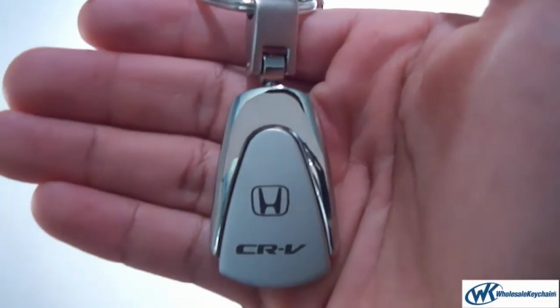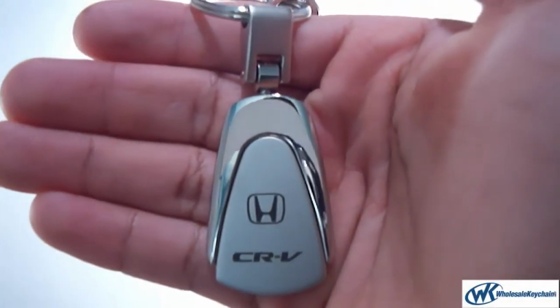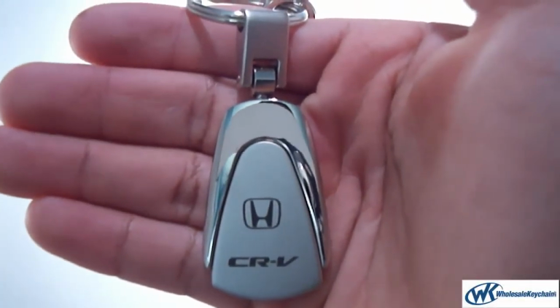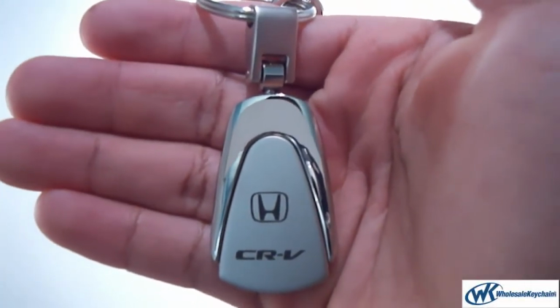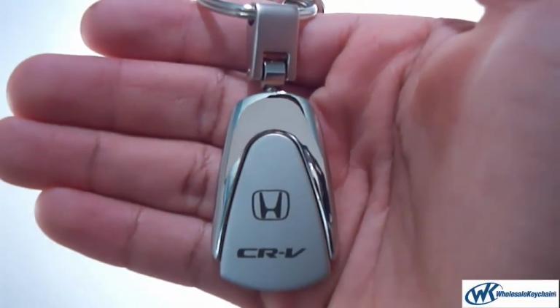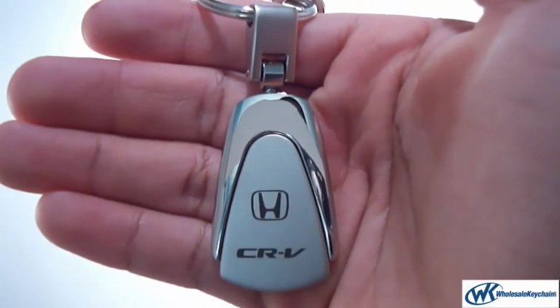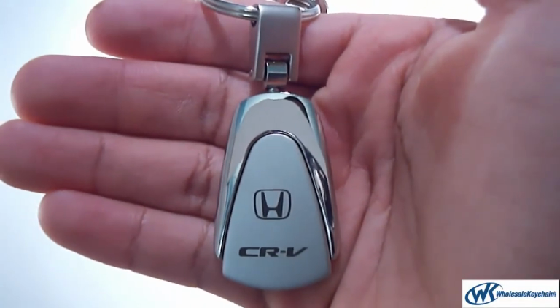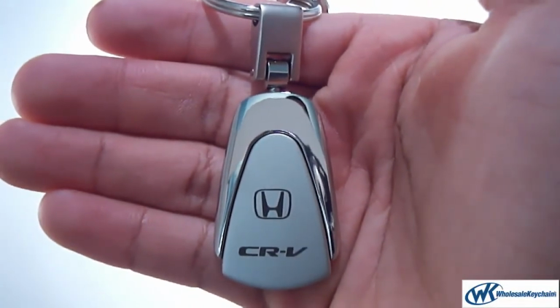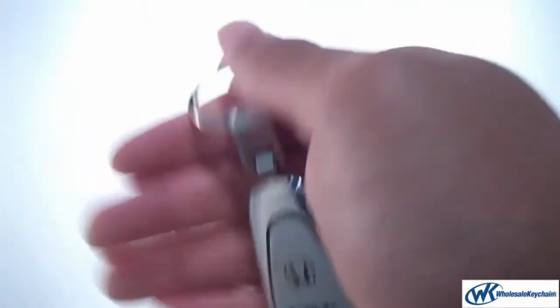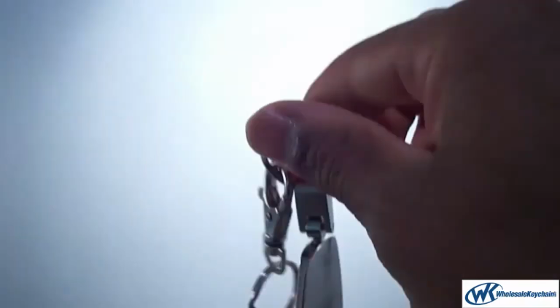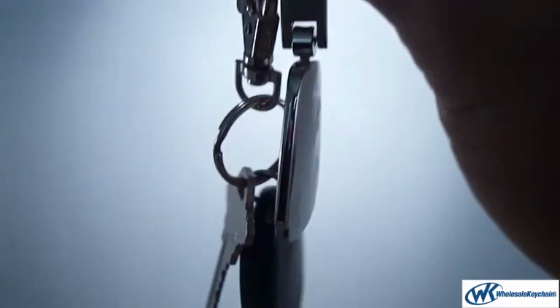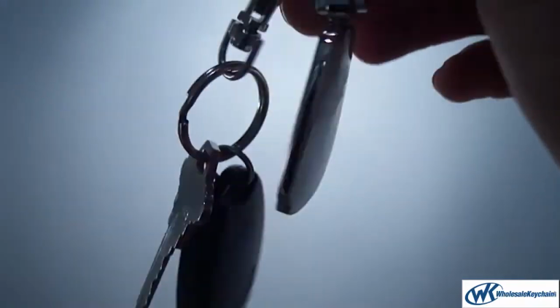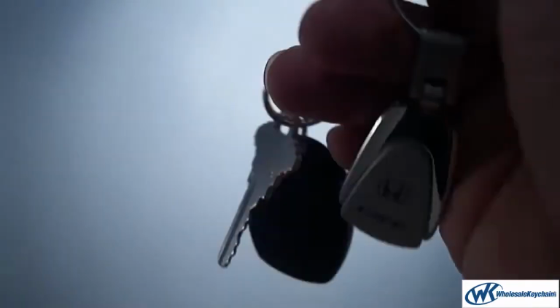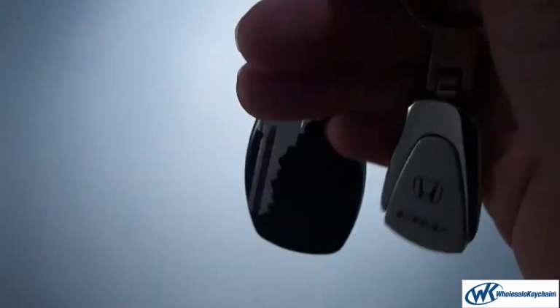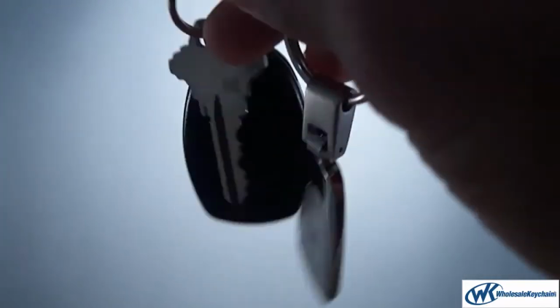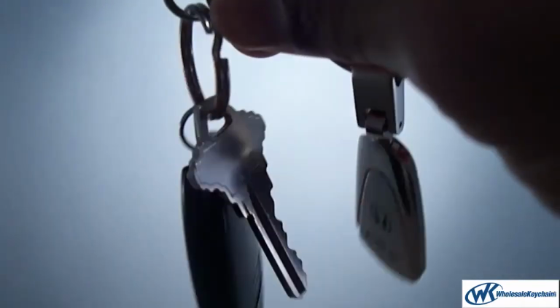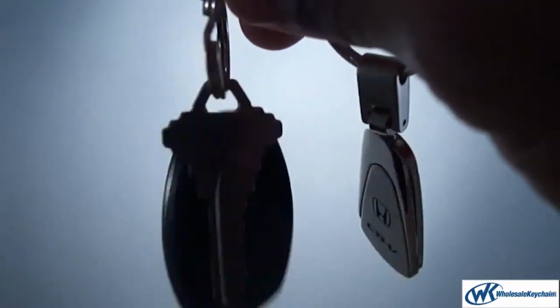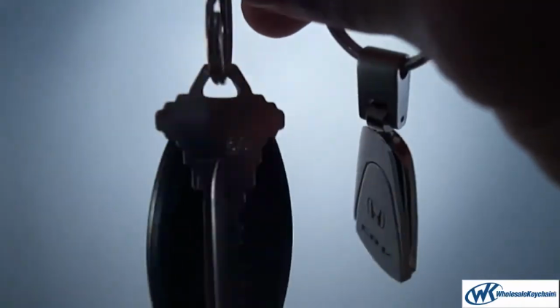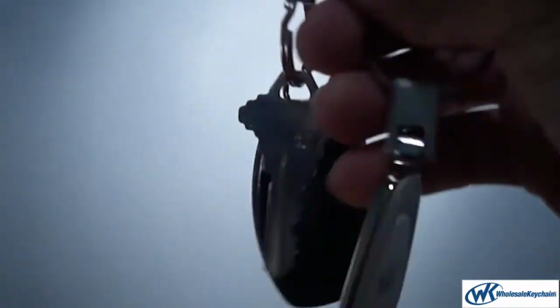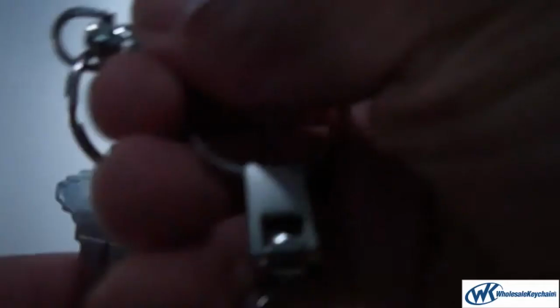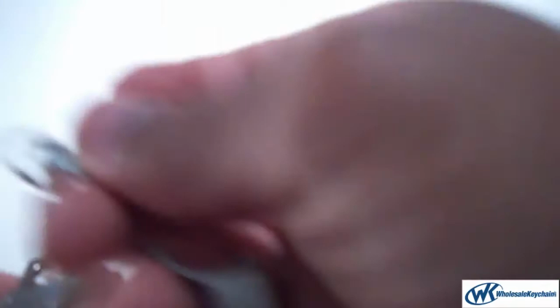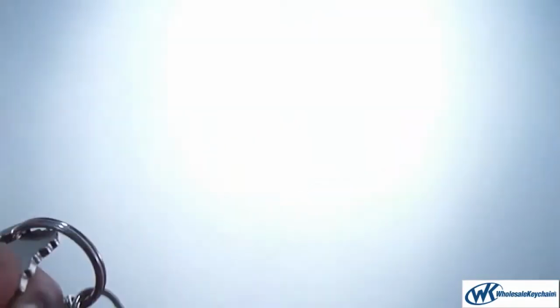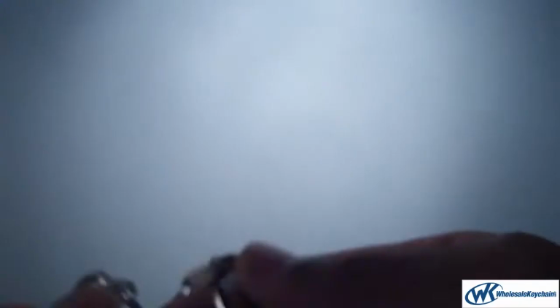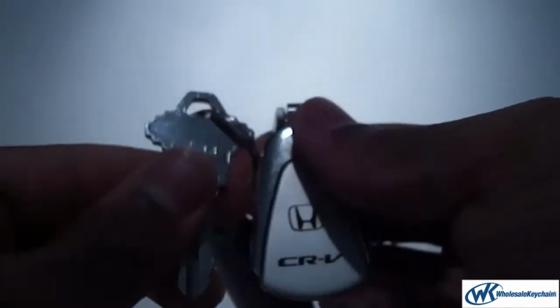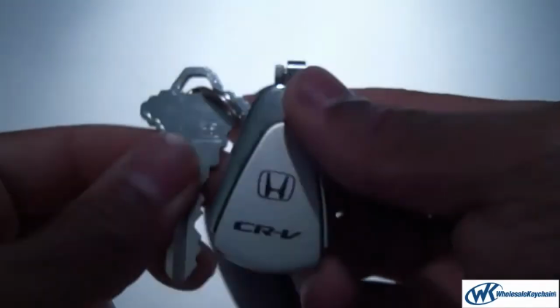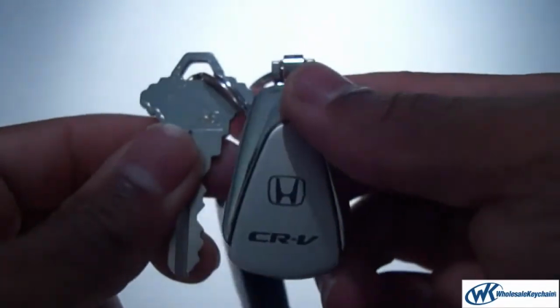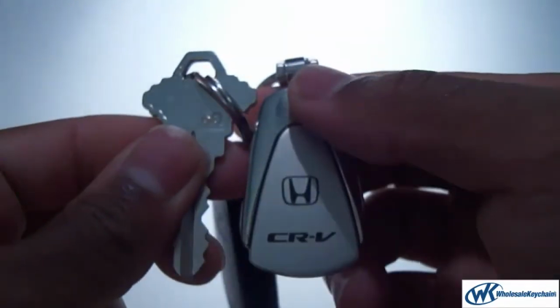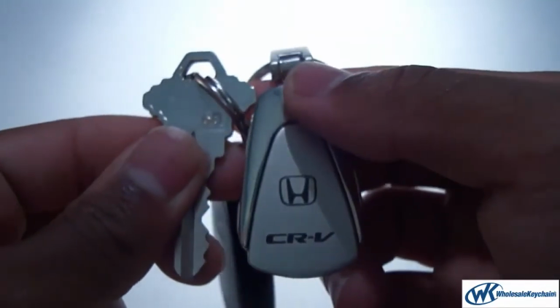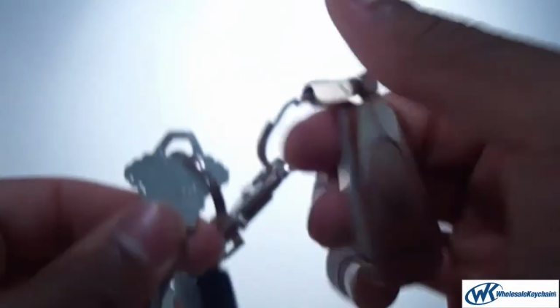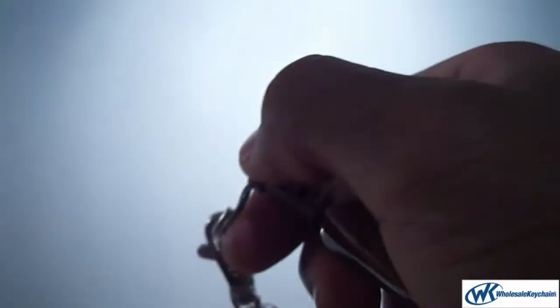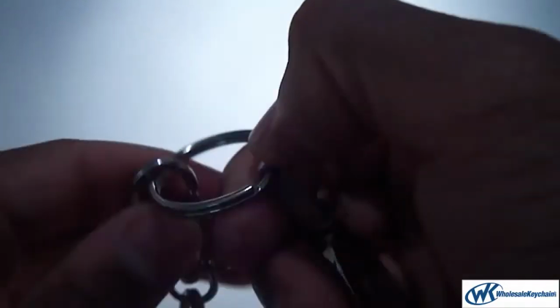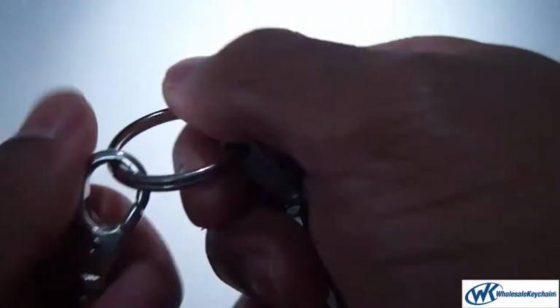This is the Honda CR-V keychain and keyring teardrop. Fits great with the keys just like that. It's about the same size as a key, nice and lightweight.